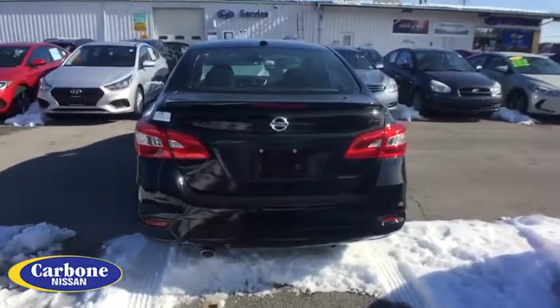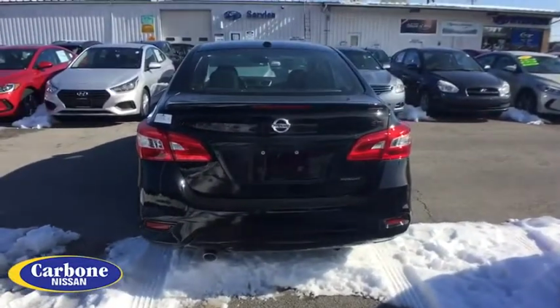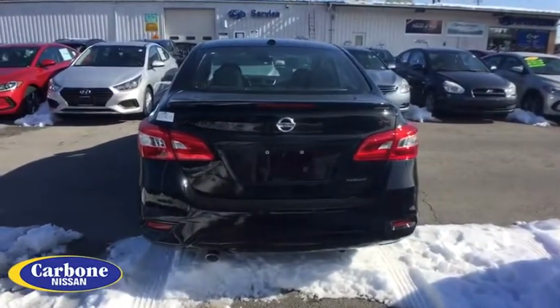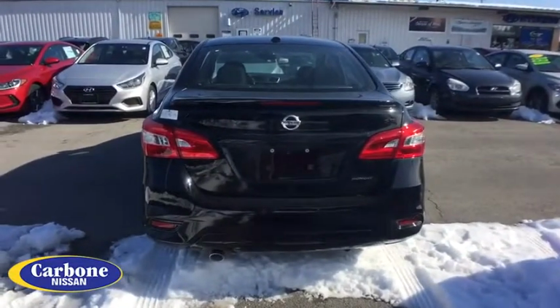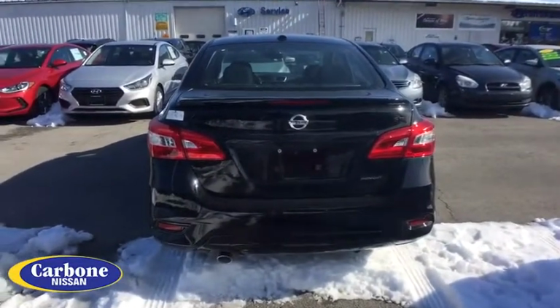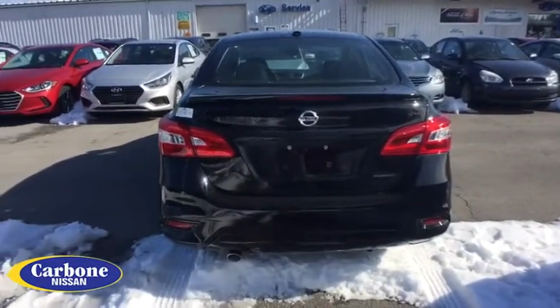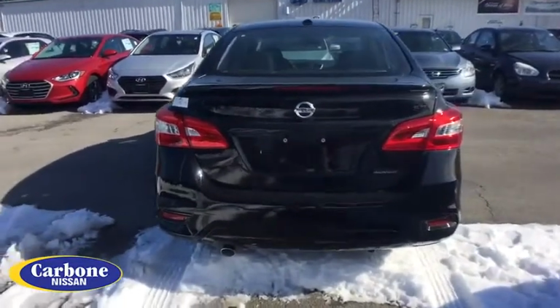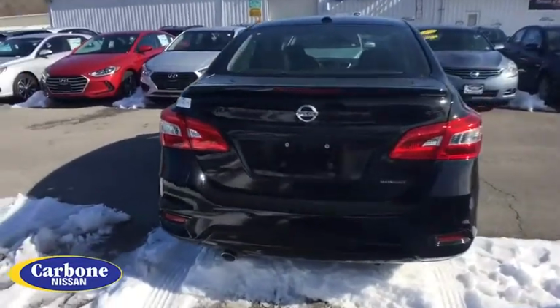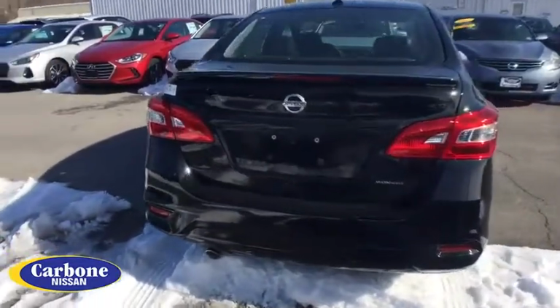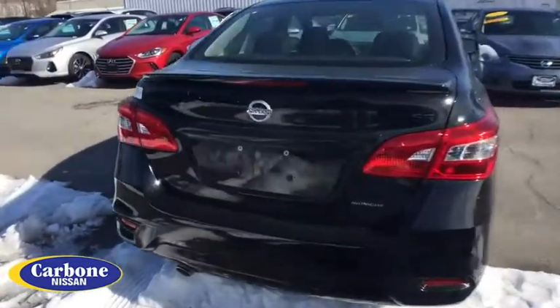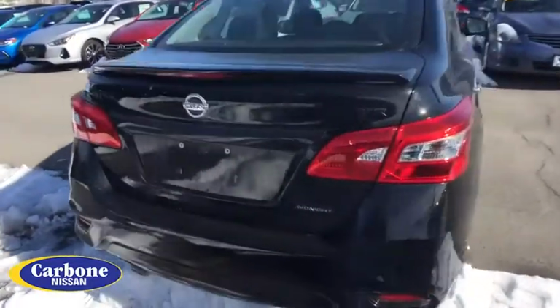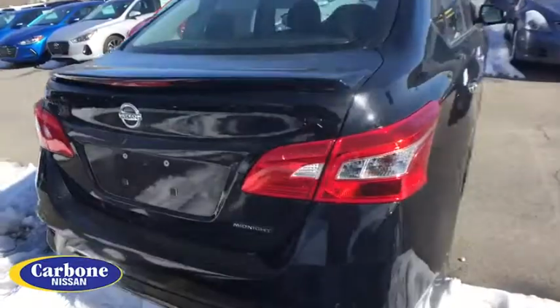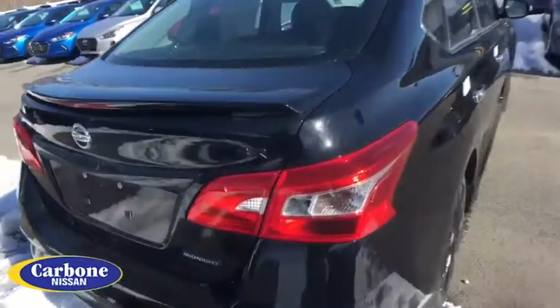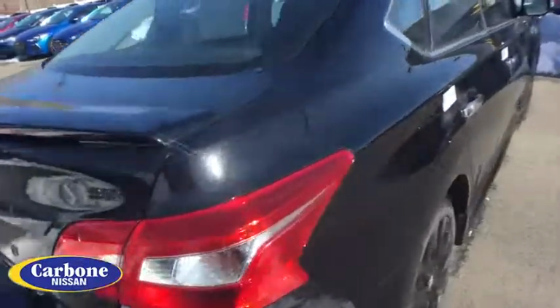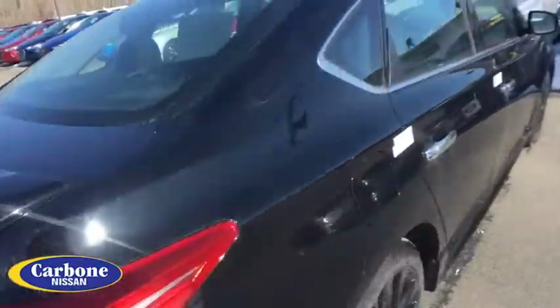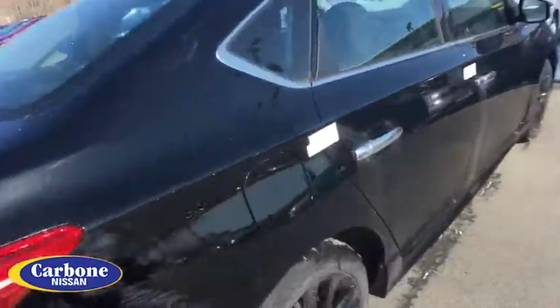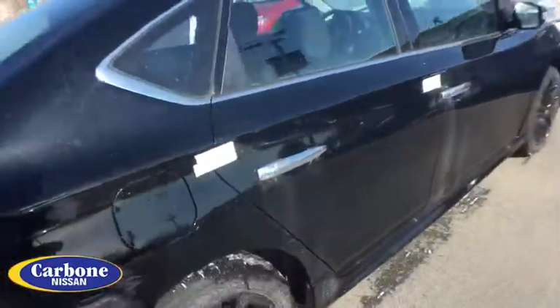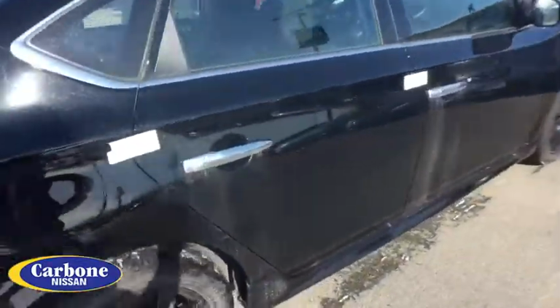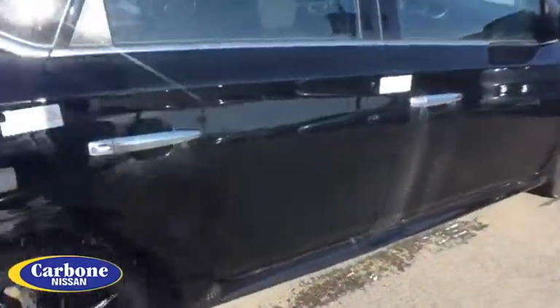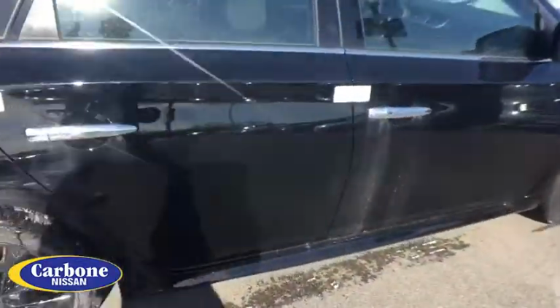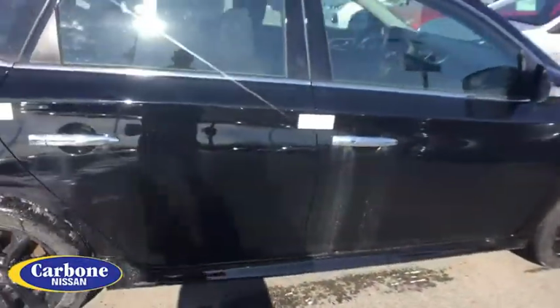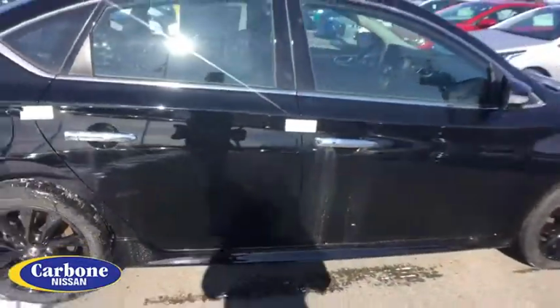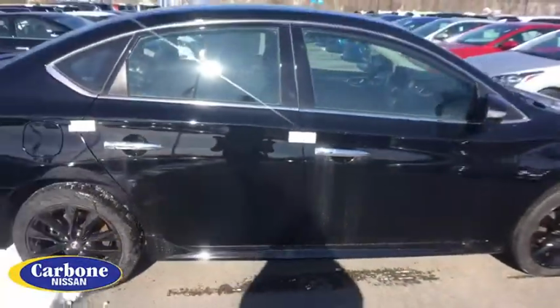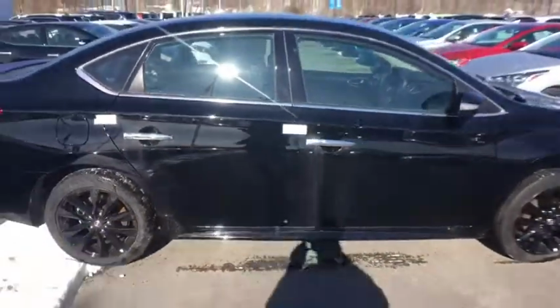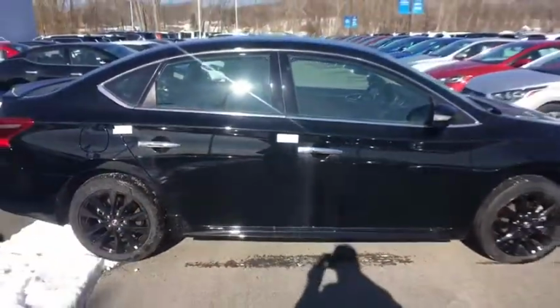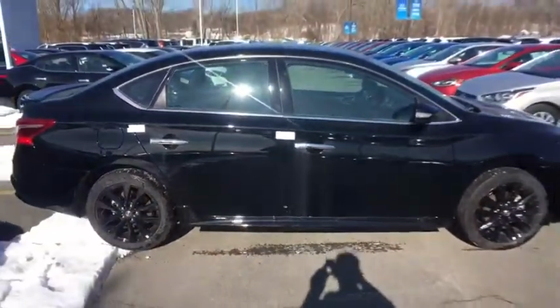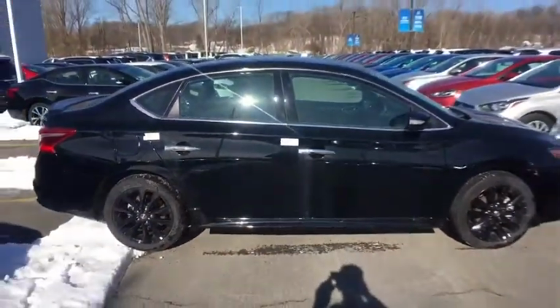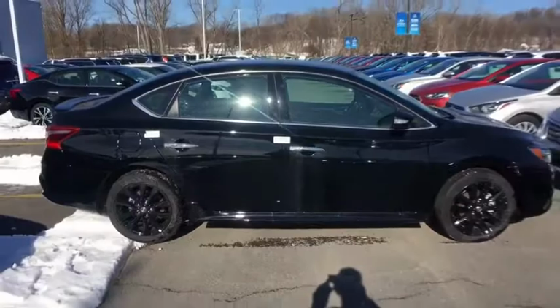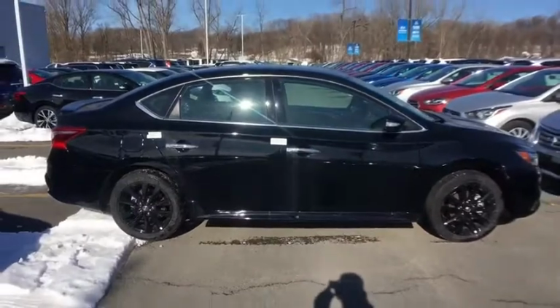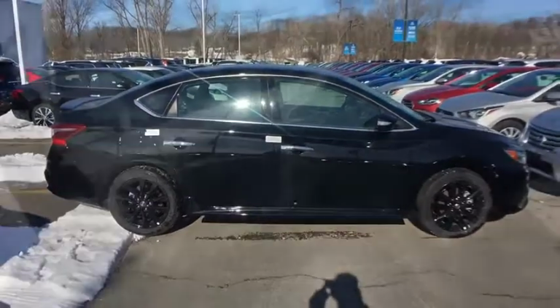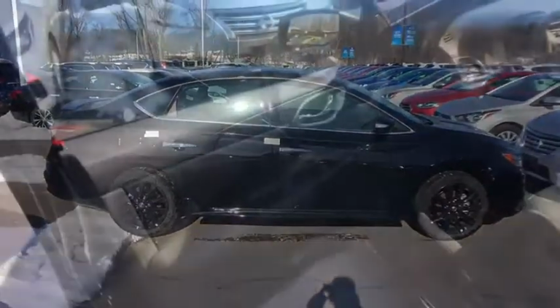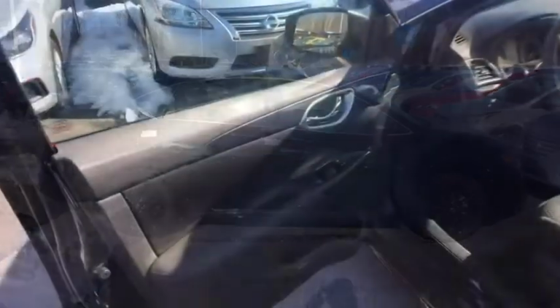Cruise control, keyless start, aluminum wheels, four-wheel disc brakes, front-wheel drive, climate control, AM-FM stereo radio, rear defrost, power door locks.